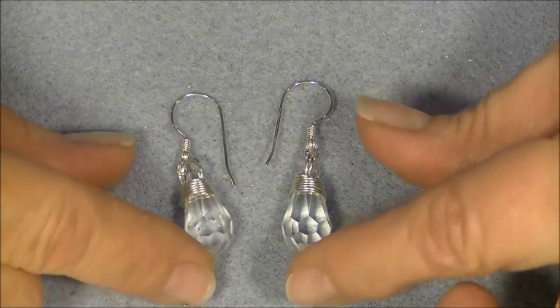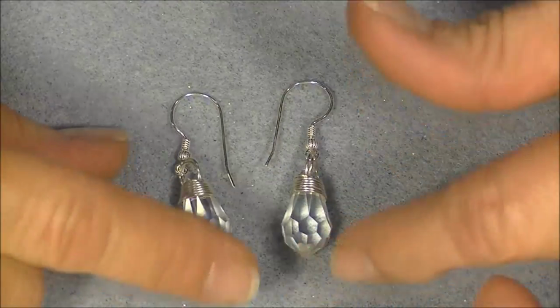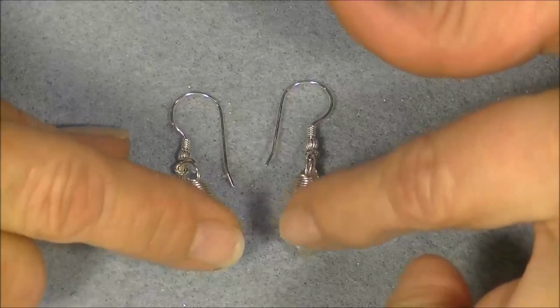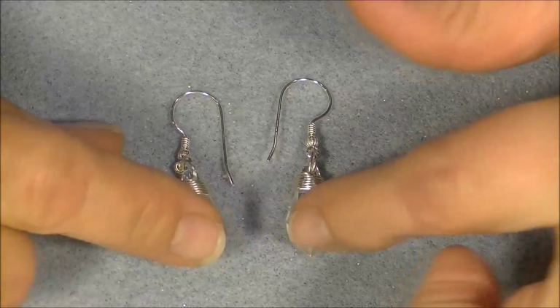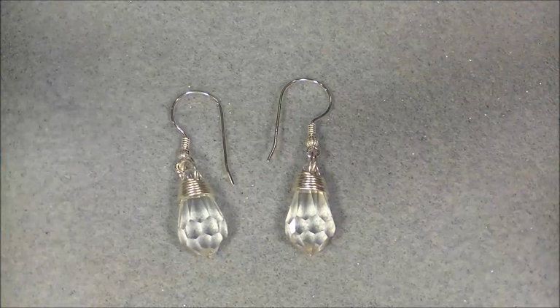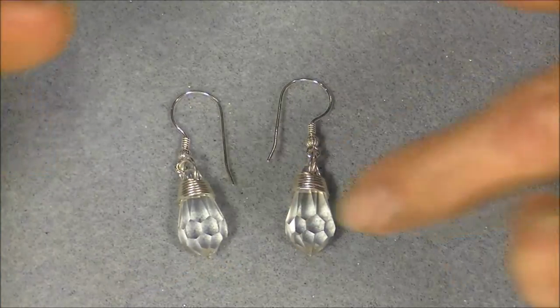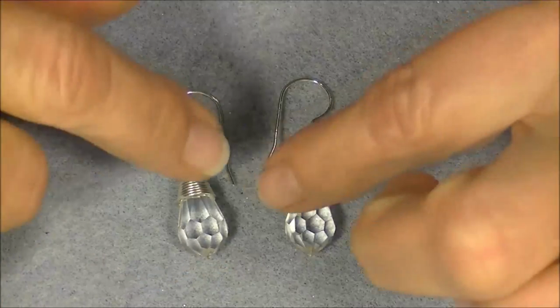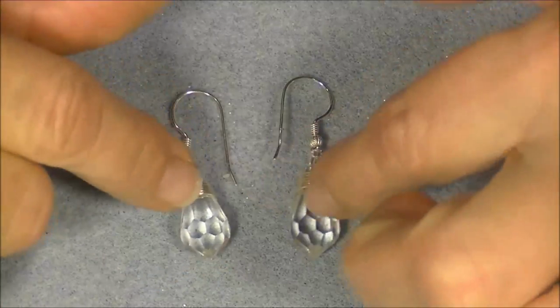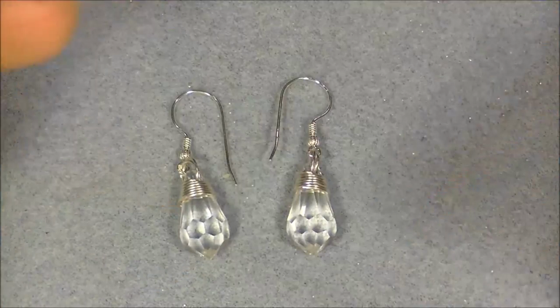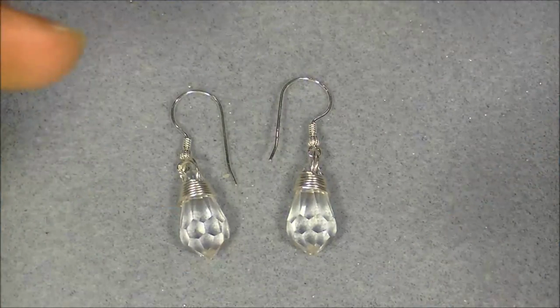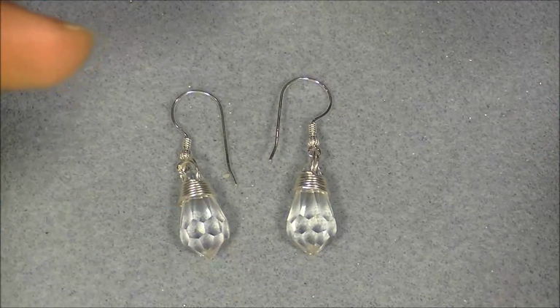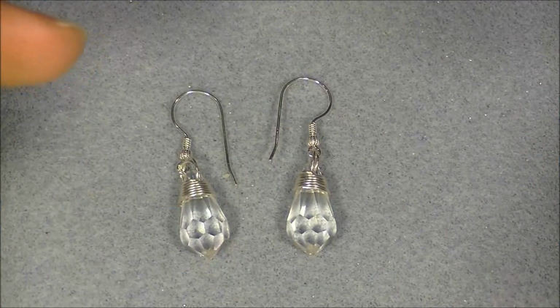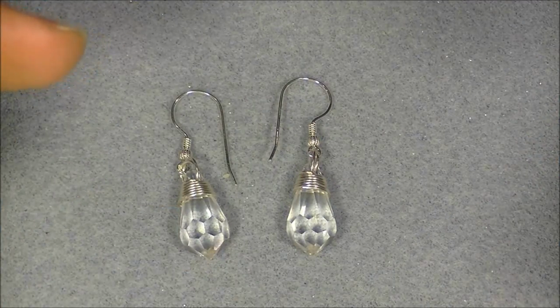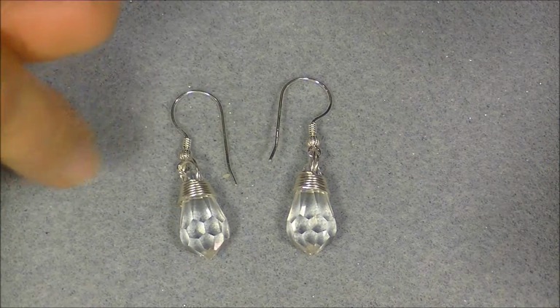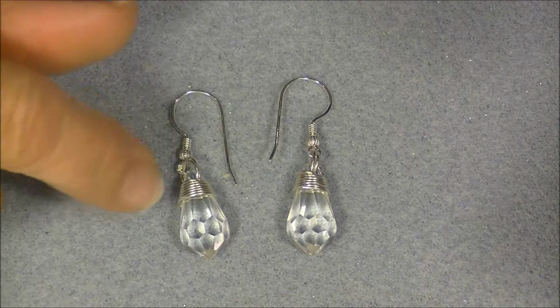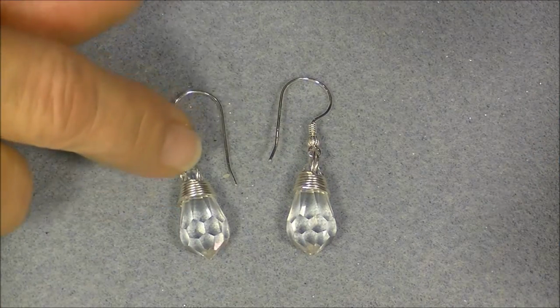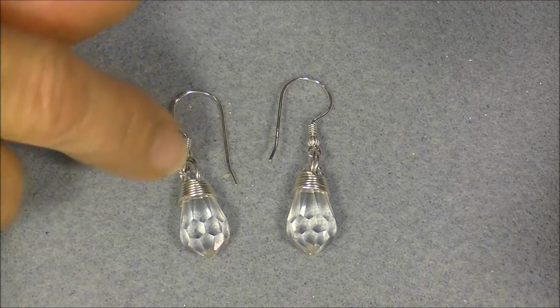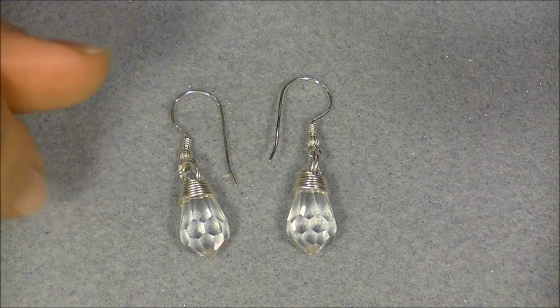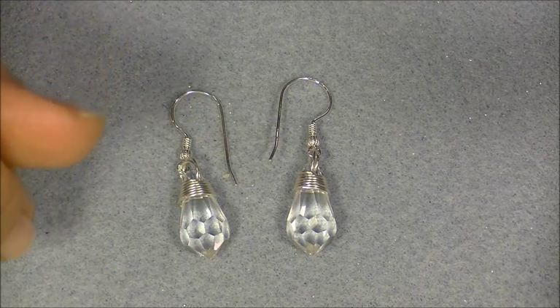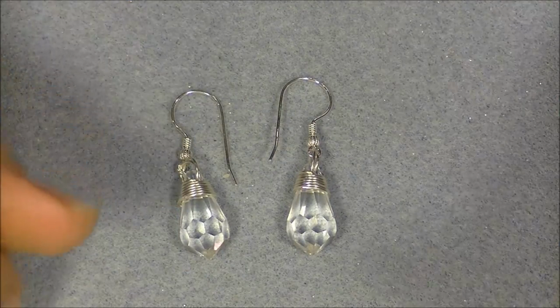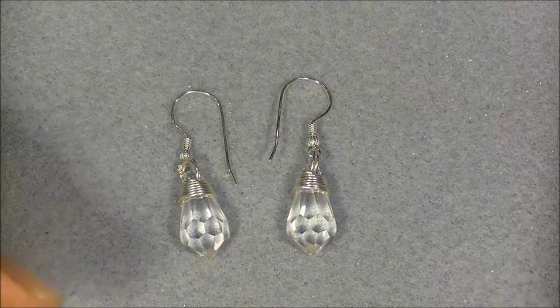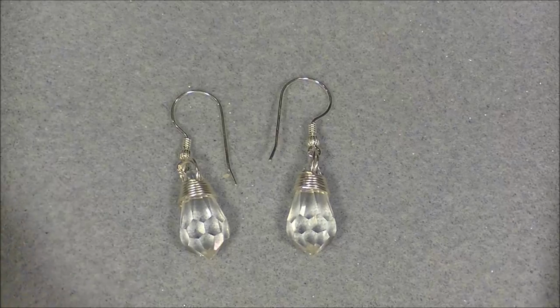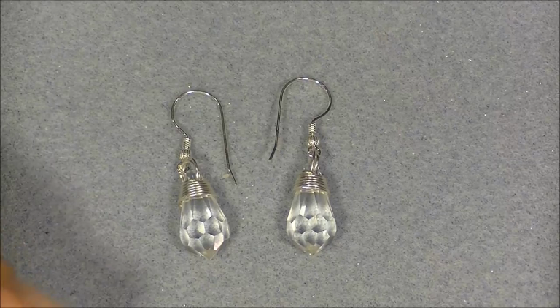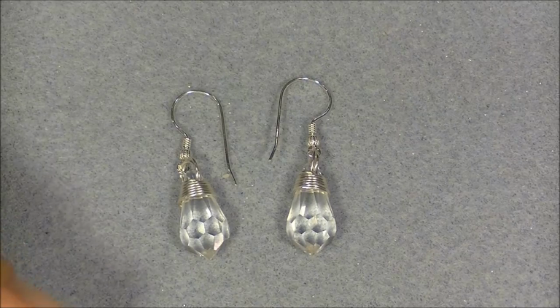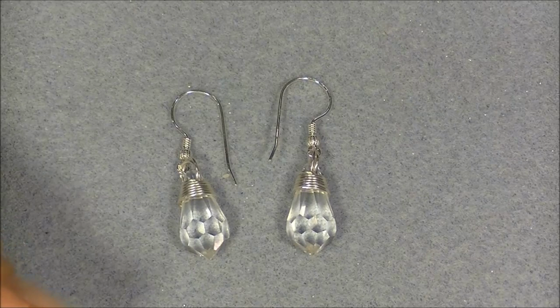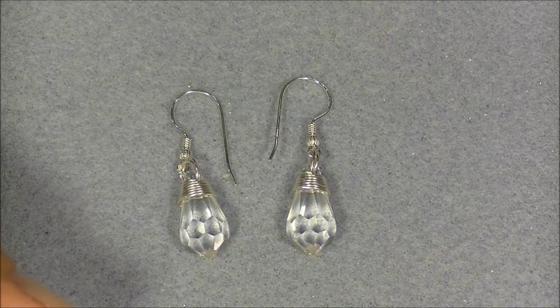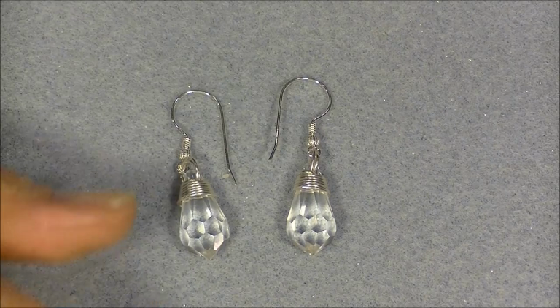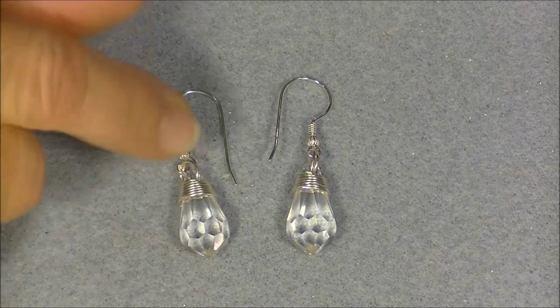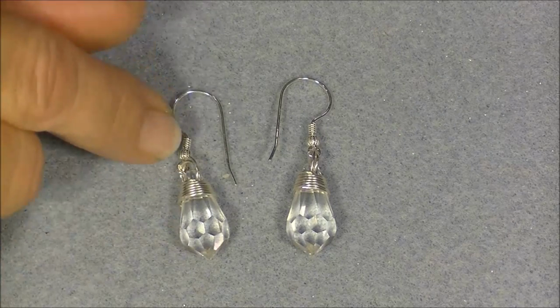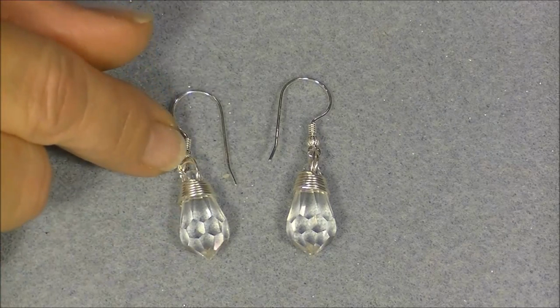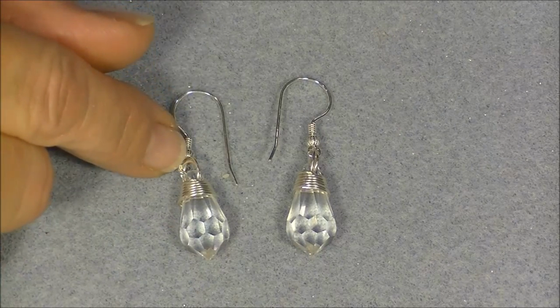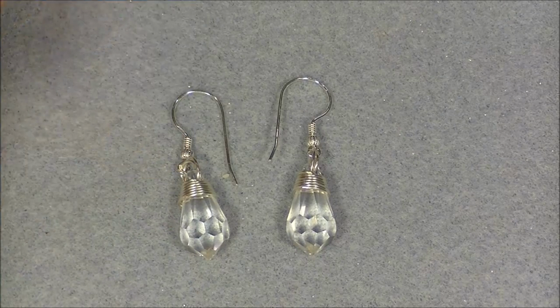Of course, you don't have to have Swarovski crystals. They can be any top-drilled crystal, just as long as the wire will fit through the top hole twice.